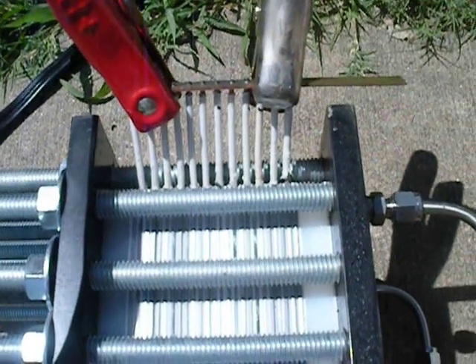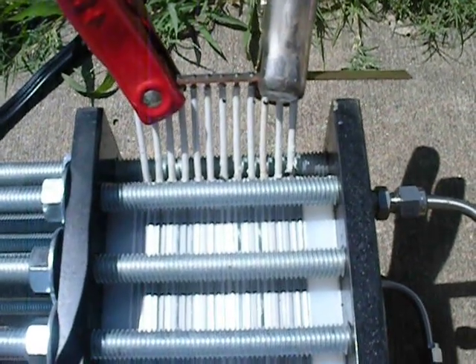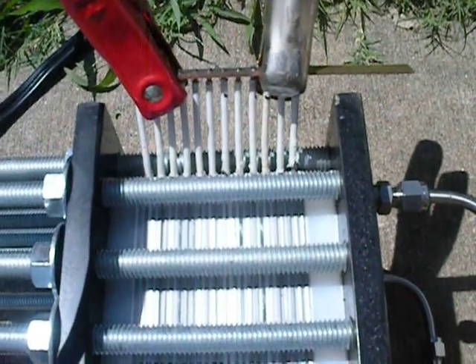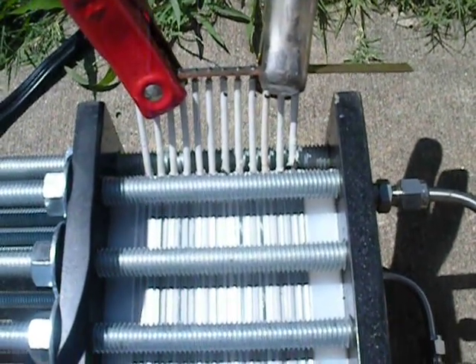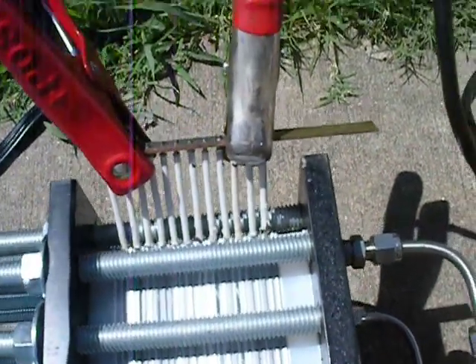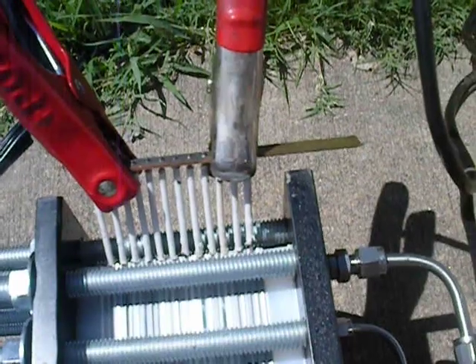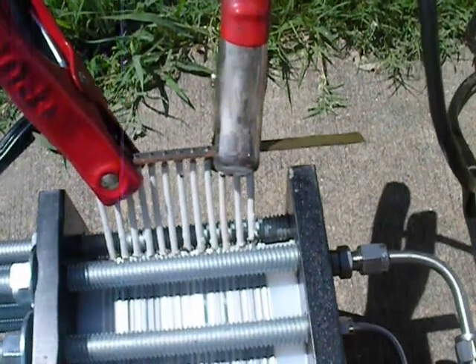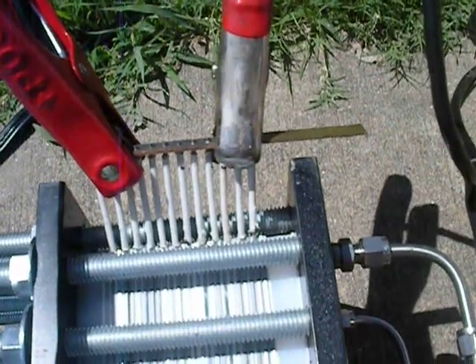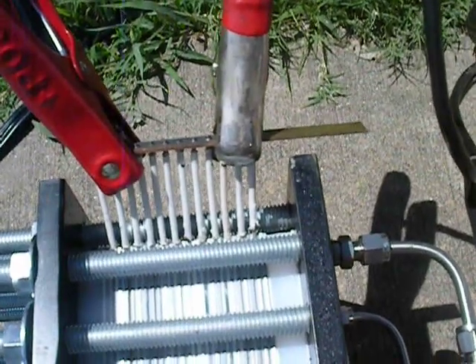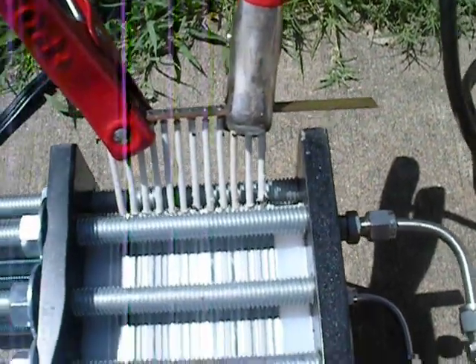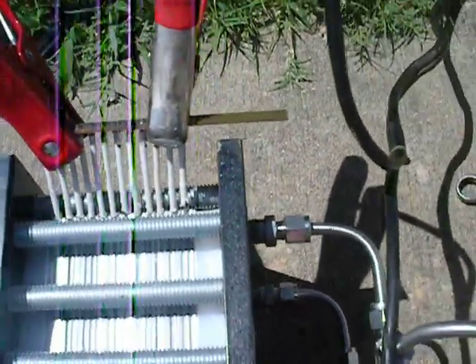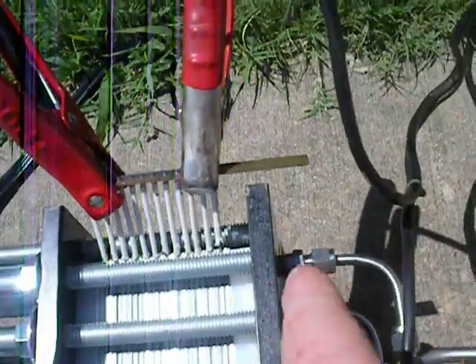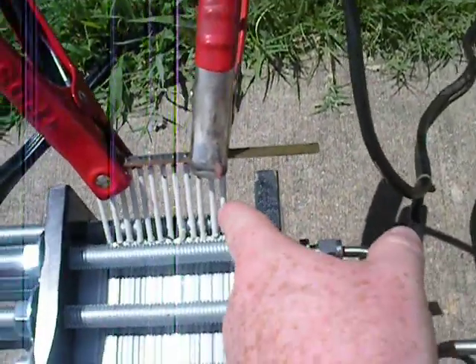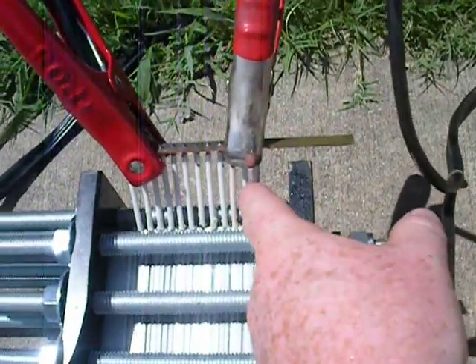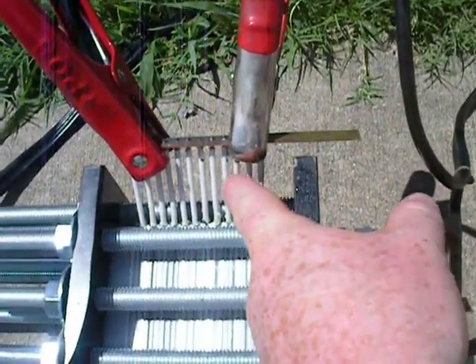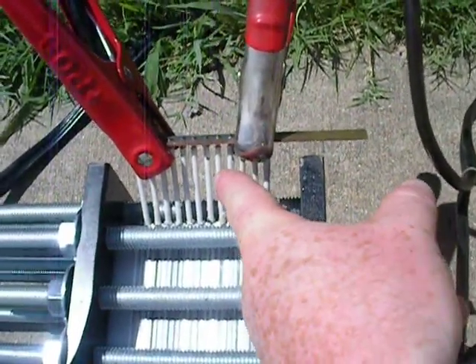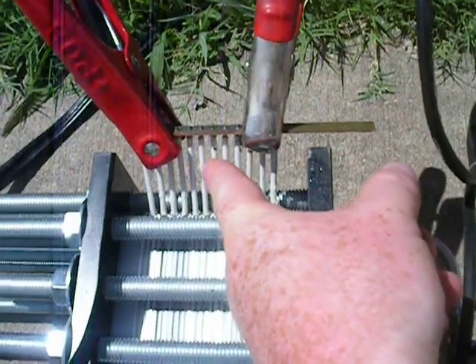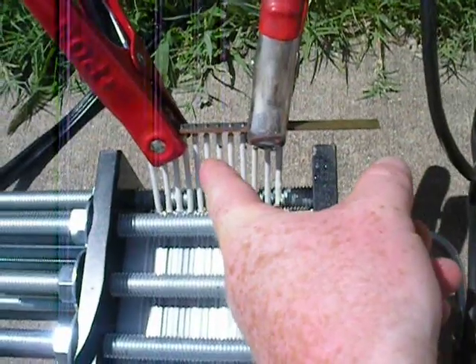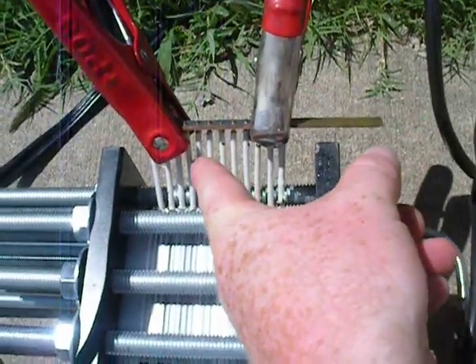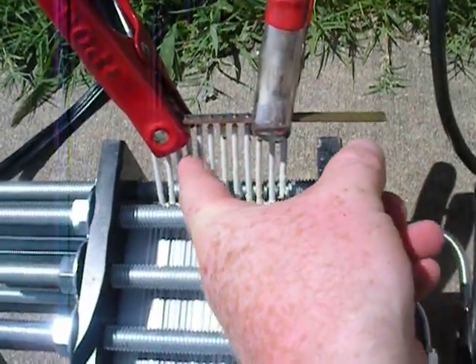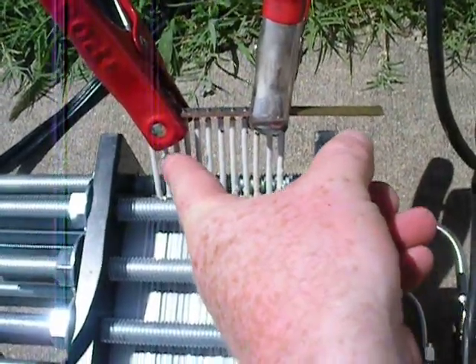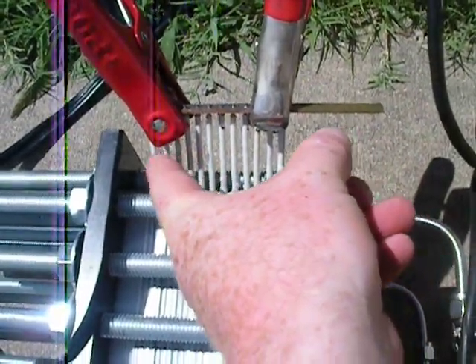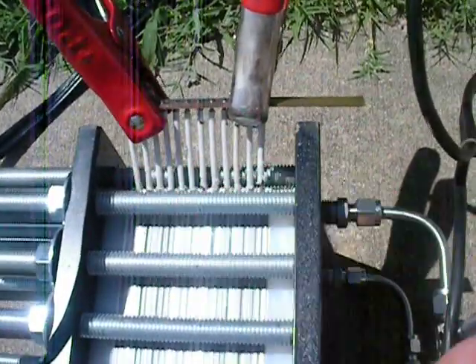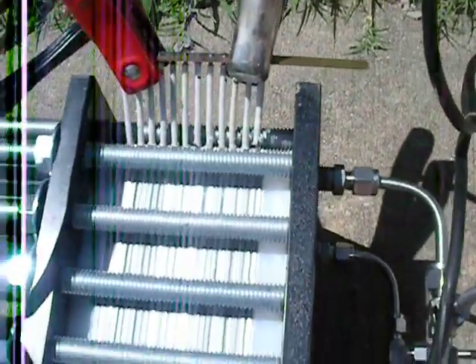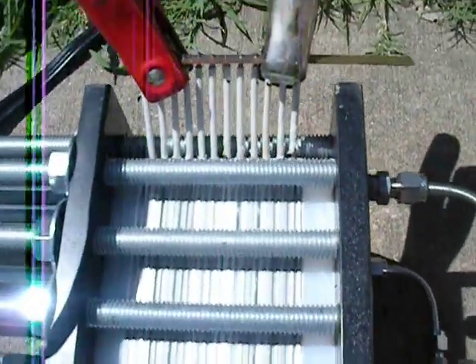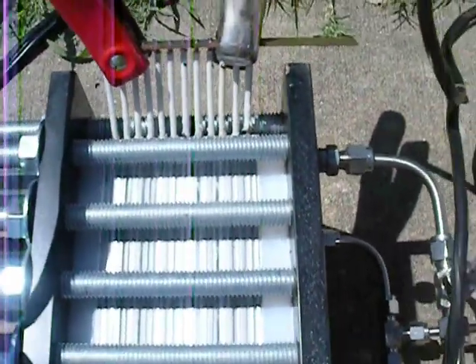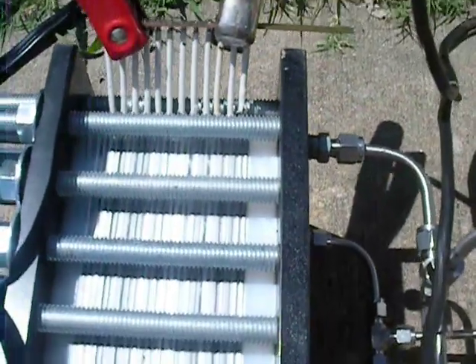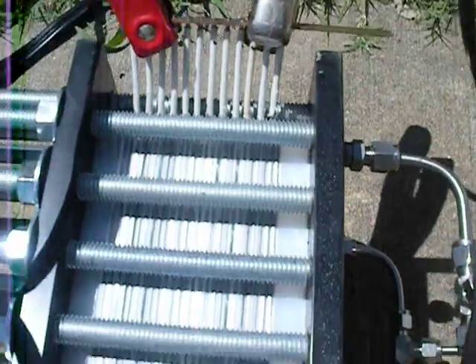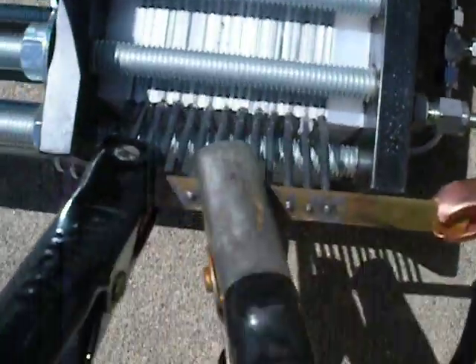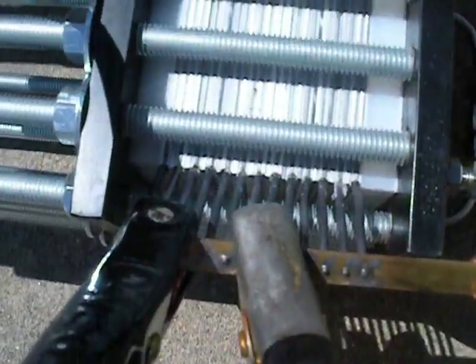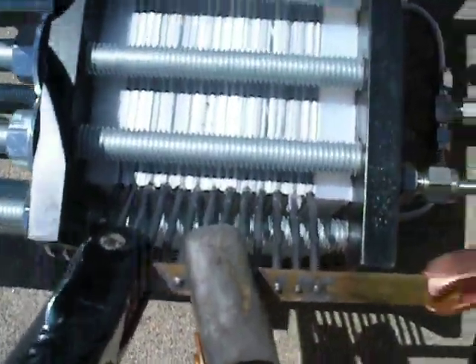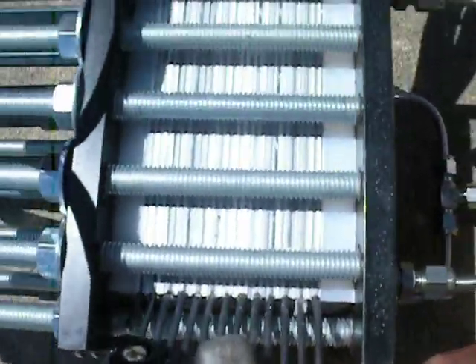I think it was — I can't remember how many plates there are. Counting them: there are twelve plates positive and thirteen plates negative.